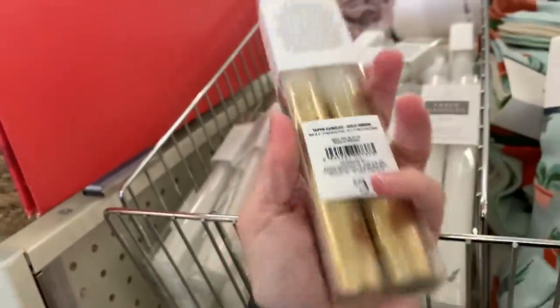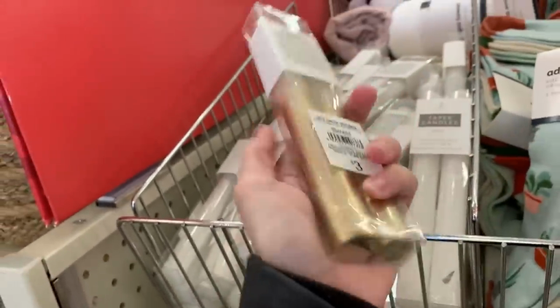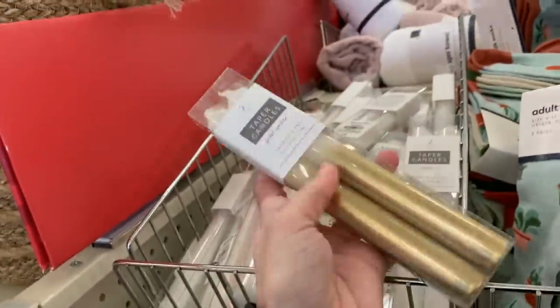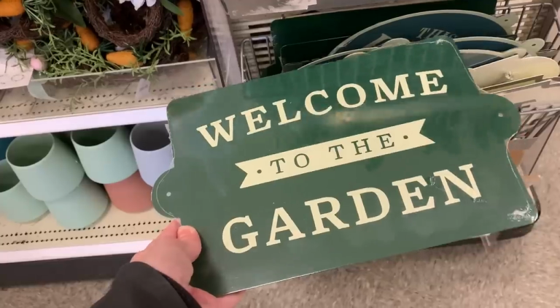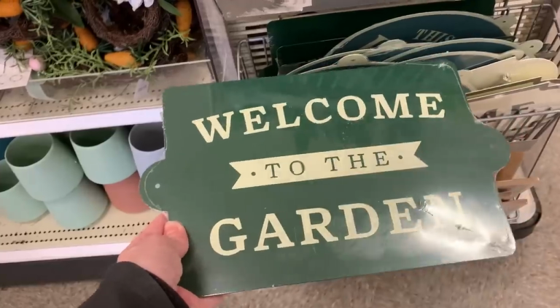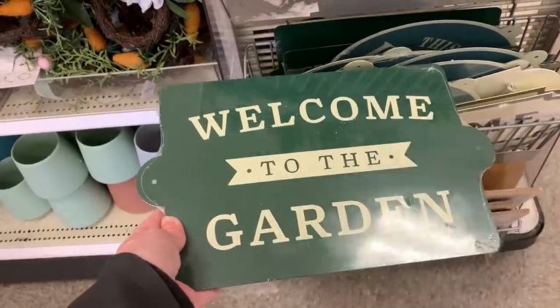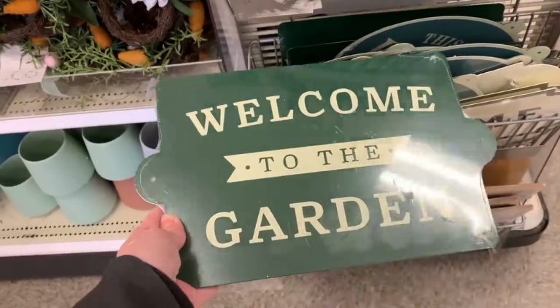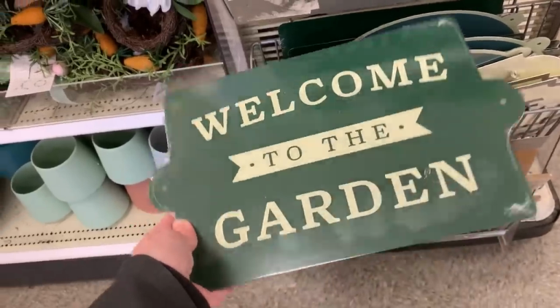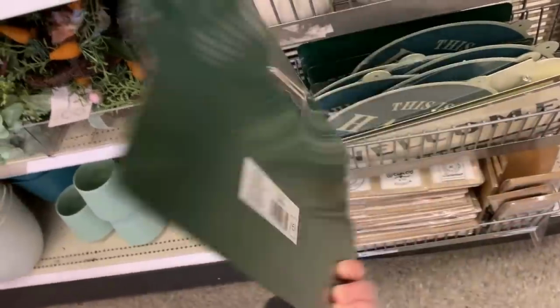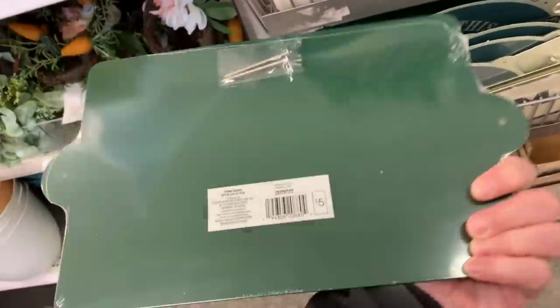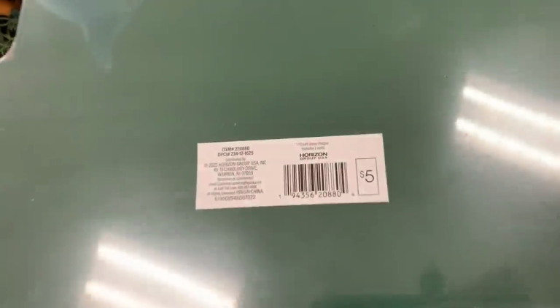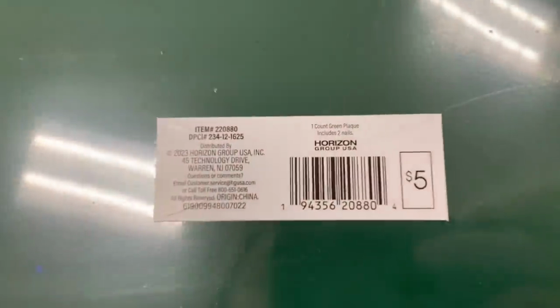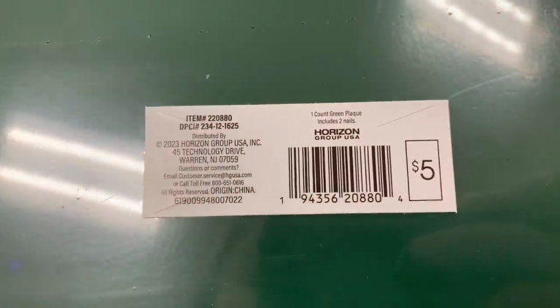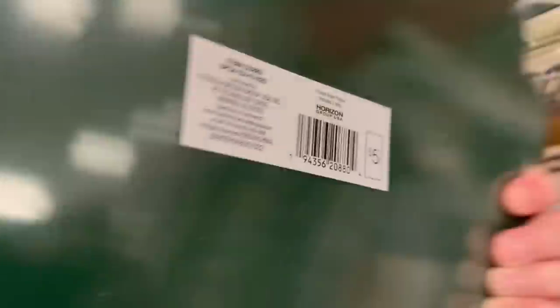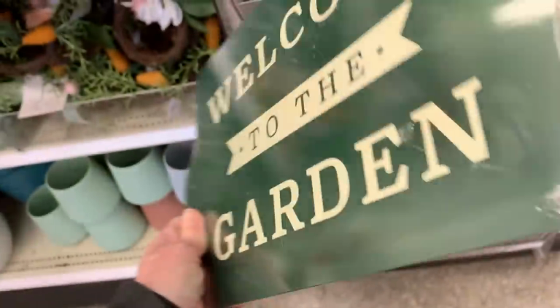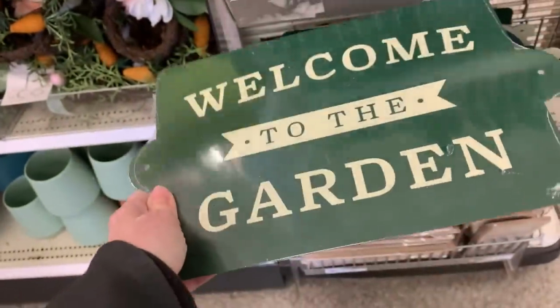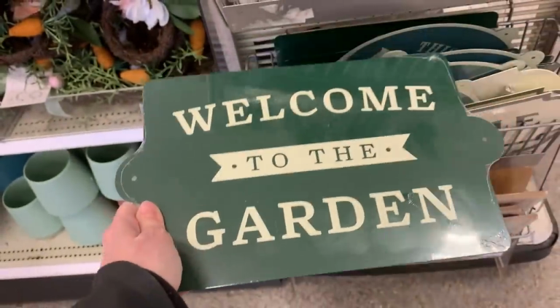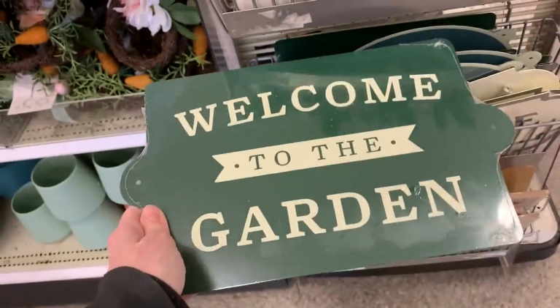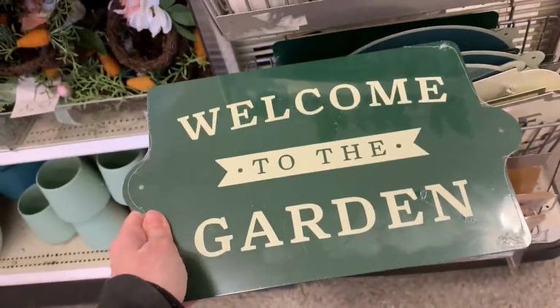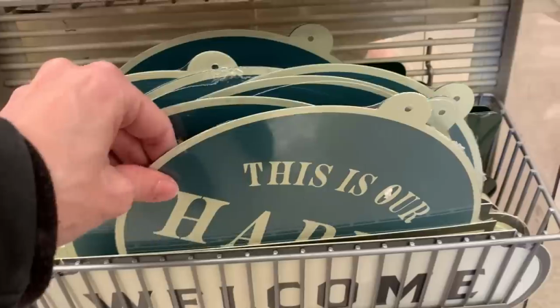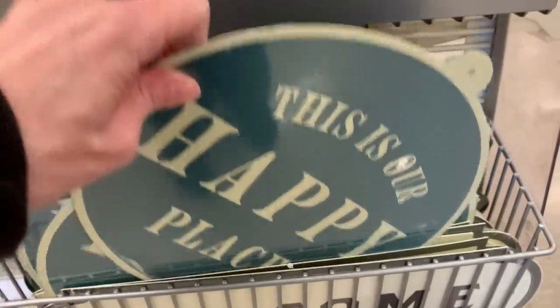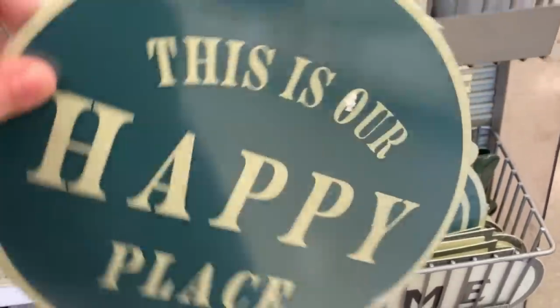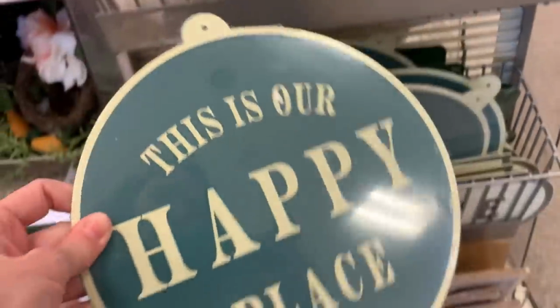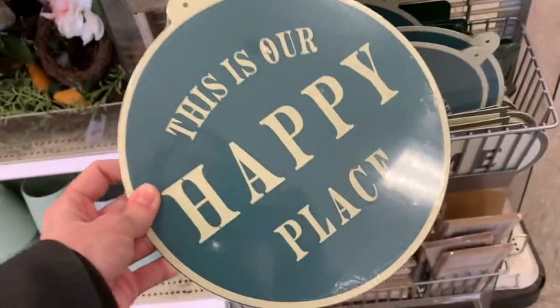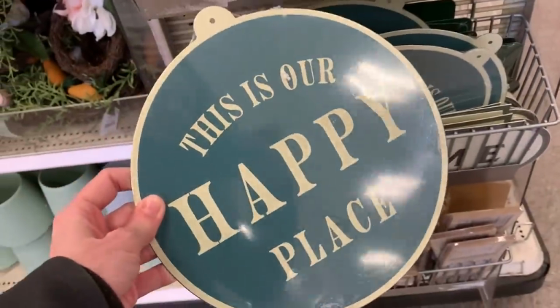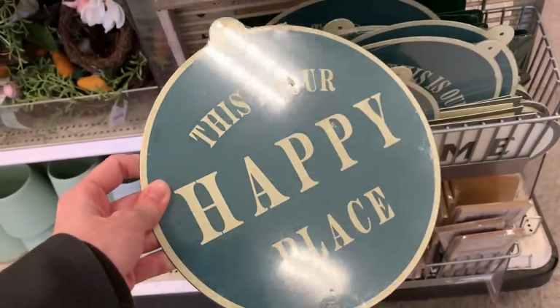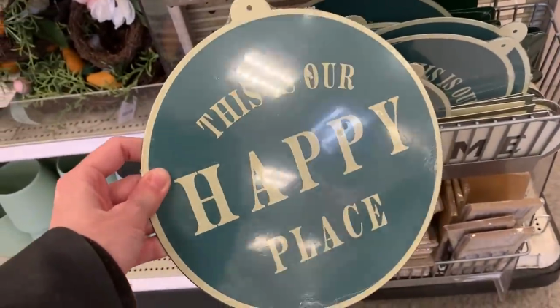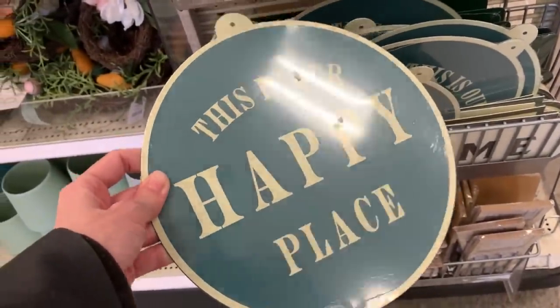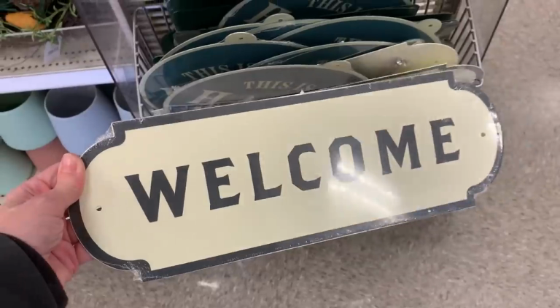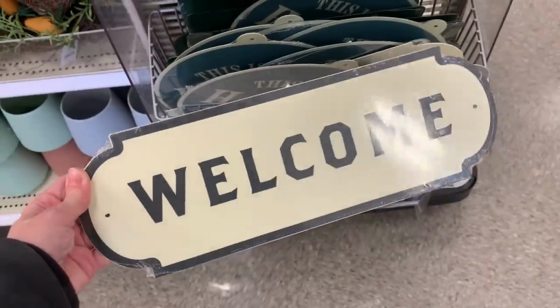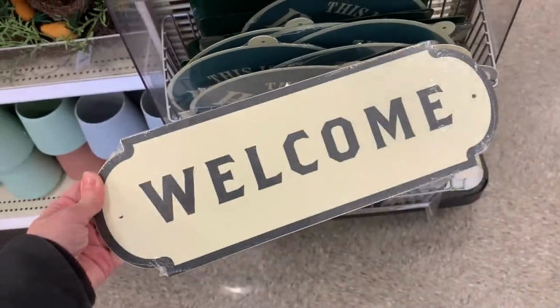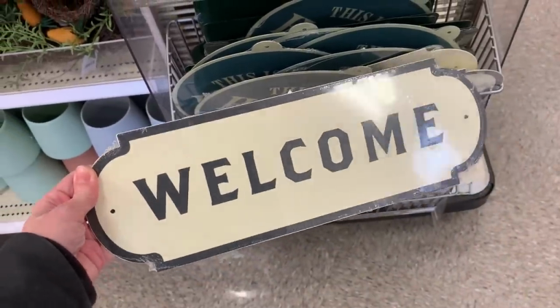That's it for the wedding items, but there are some new gardening items out, including these cute little metal signs. The first one says 'Welcome to the Garden' with holes on either side so you can mount it. There's also a circular one that says 'This Is Our Happy Place,' and one that just says 'Welcome.' These are all $5.